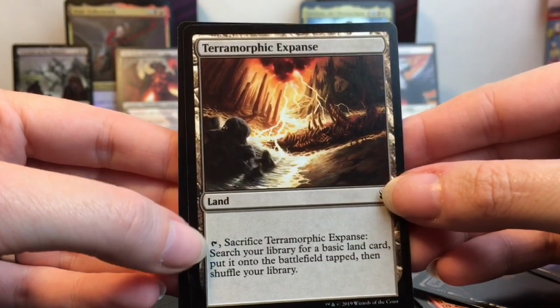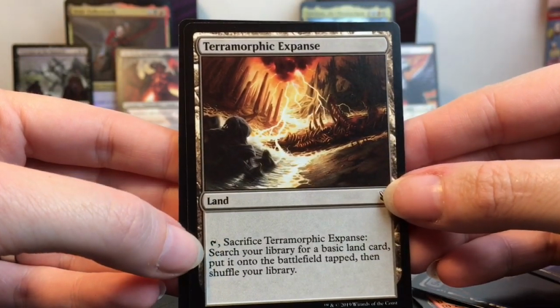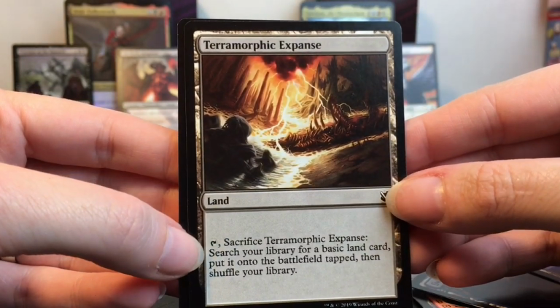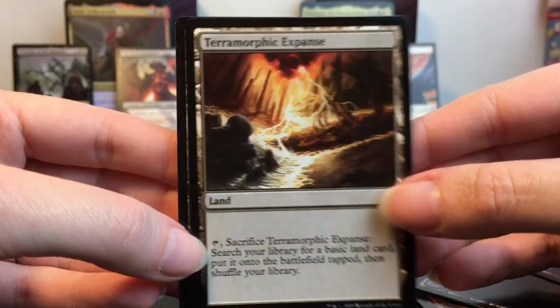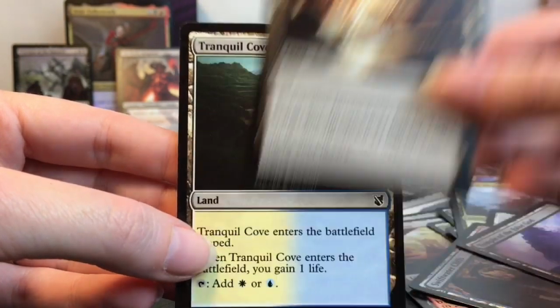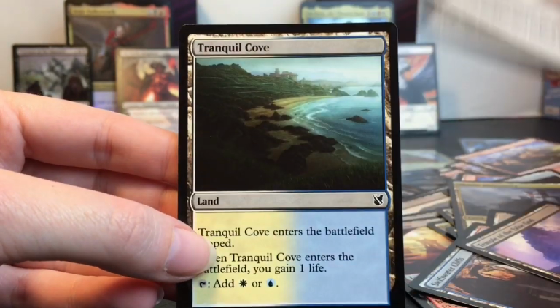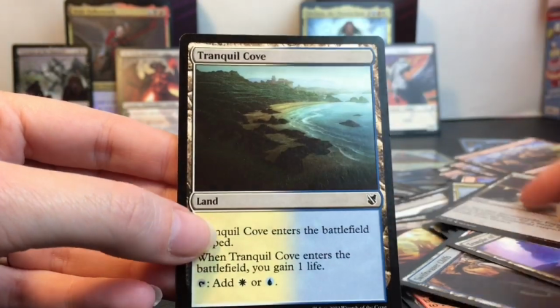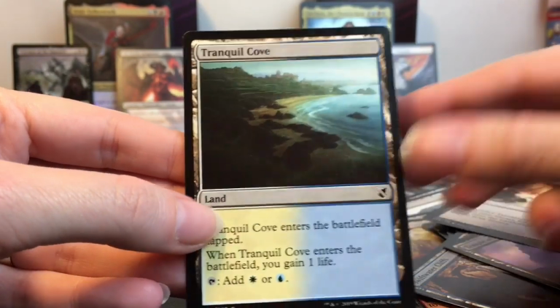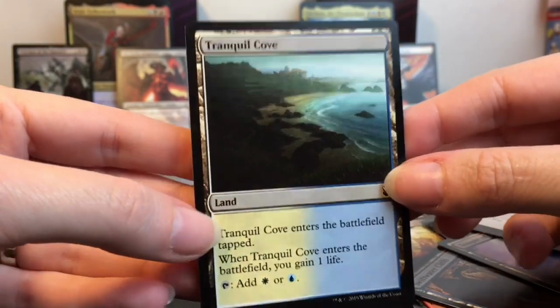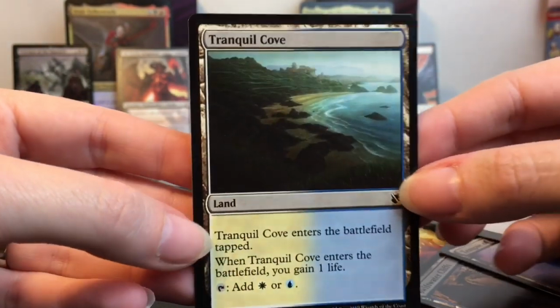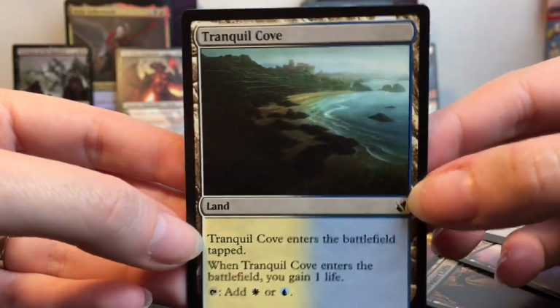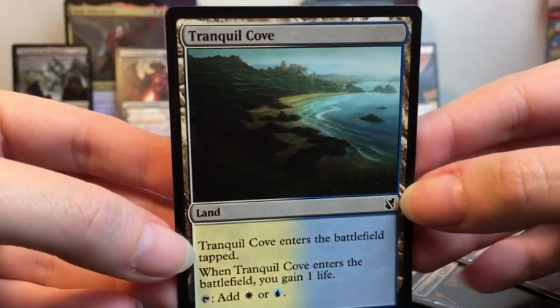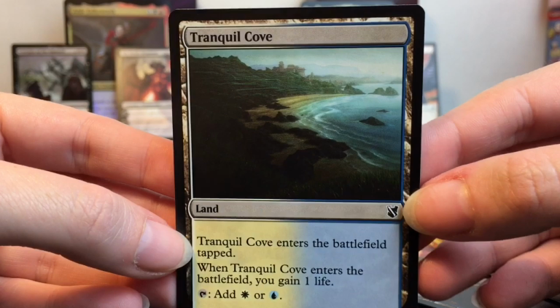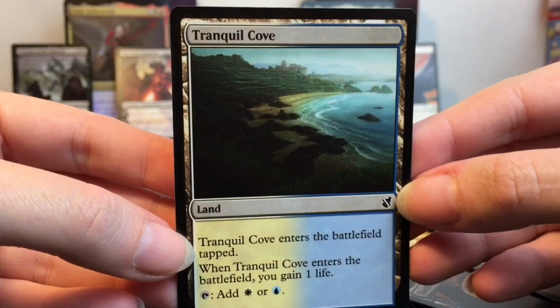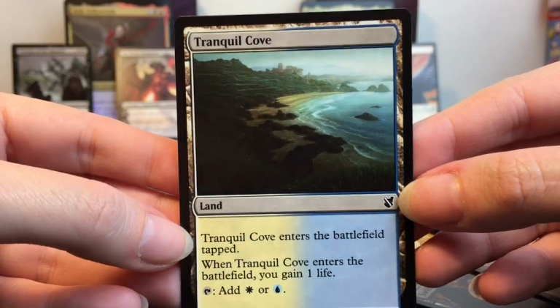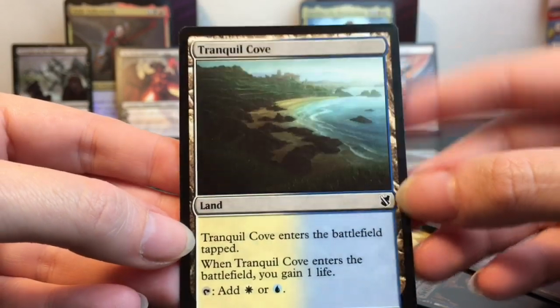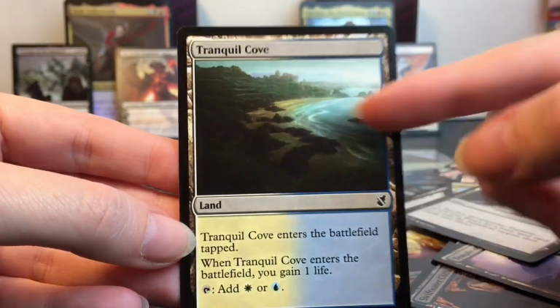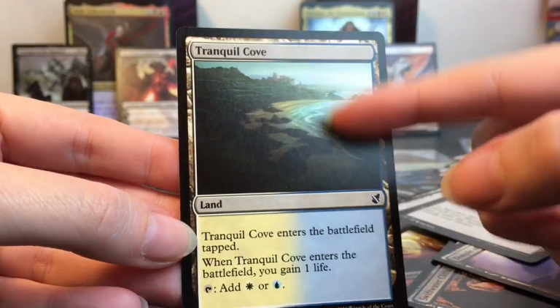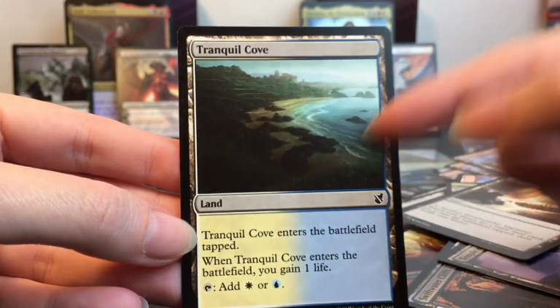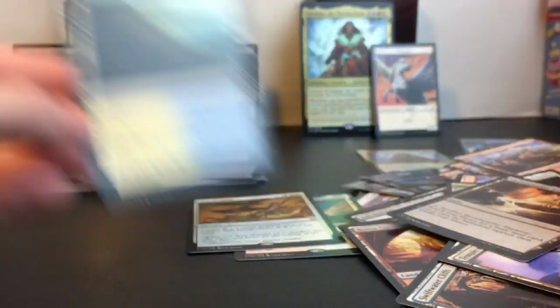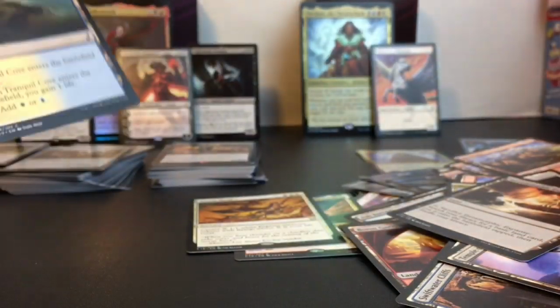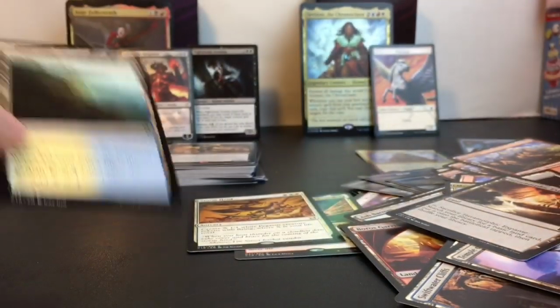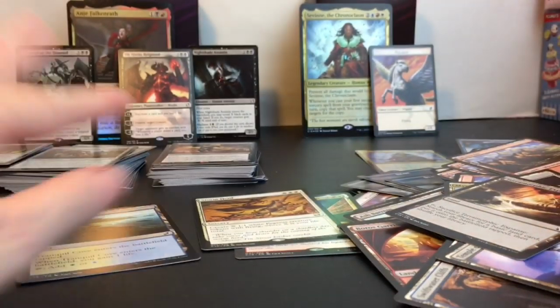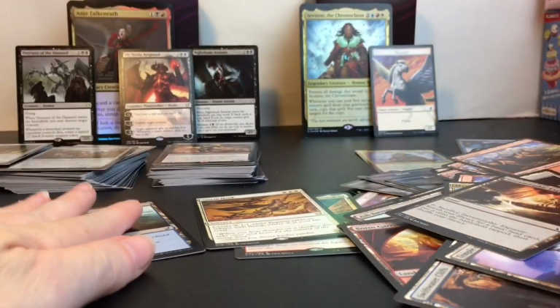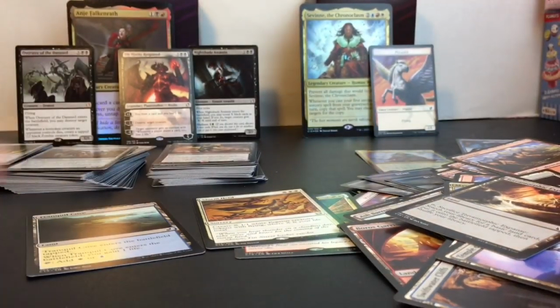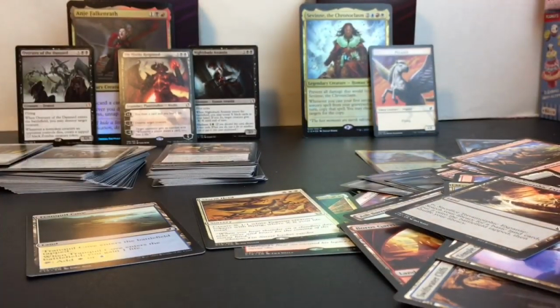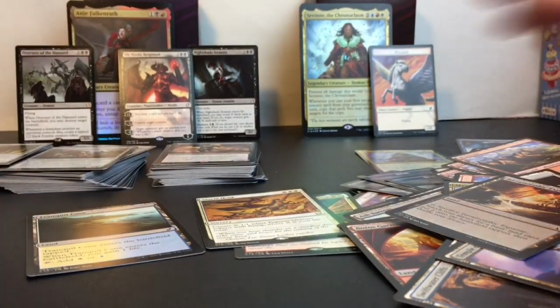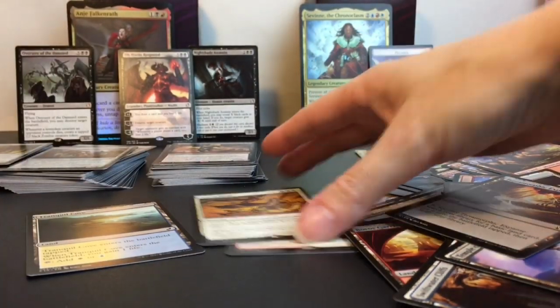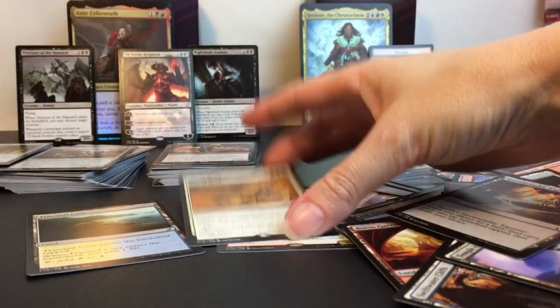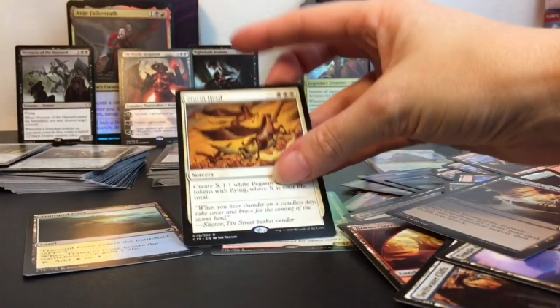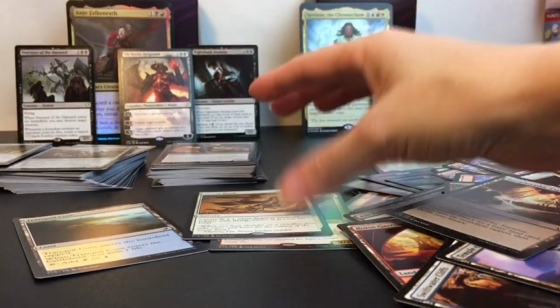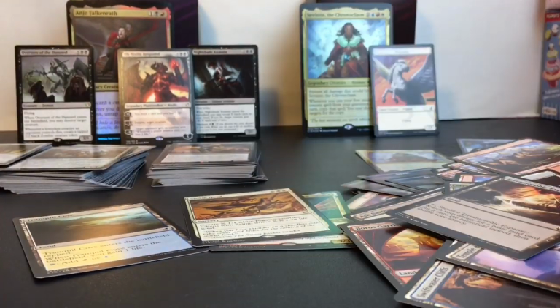Terramorphic Expanse — that one looks cool. And then the Tranquil Cove — that looks like a nice beach to rest and relax. Cool stuff!